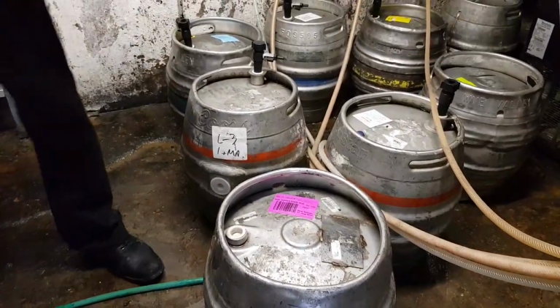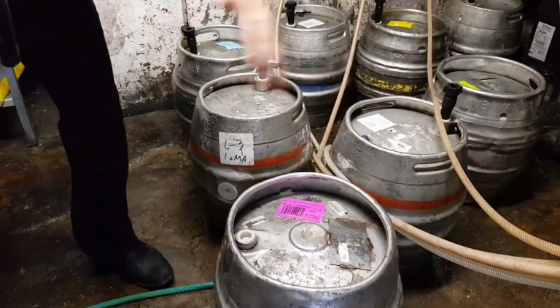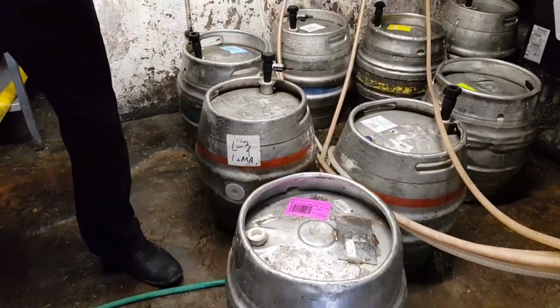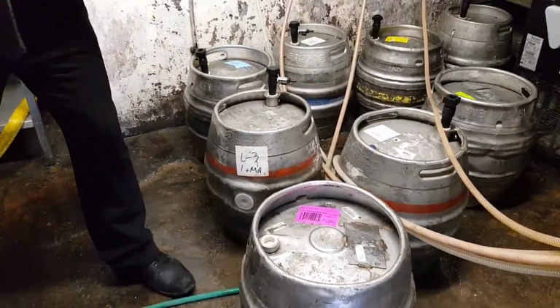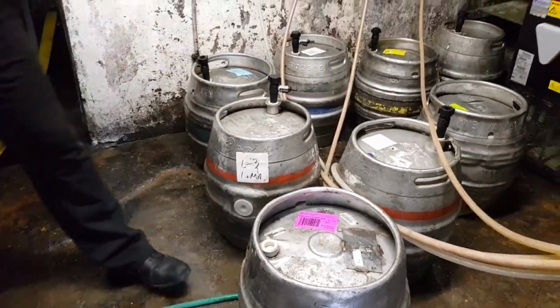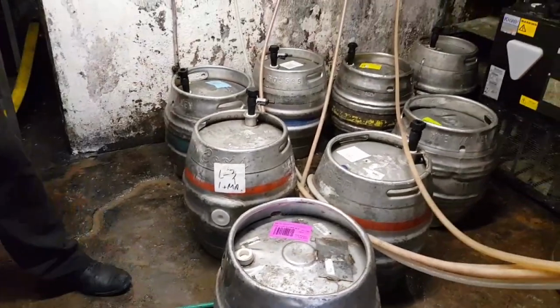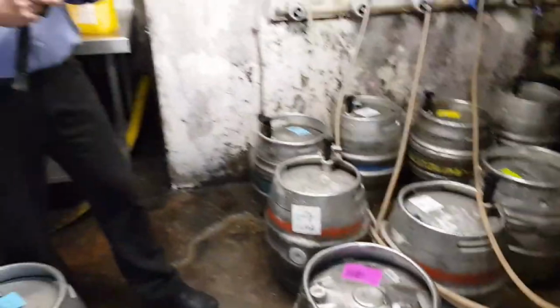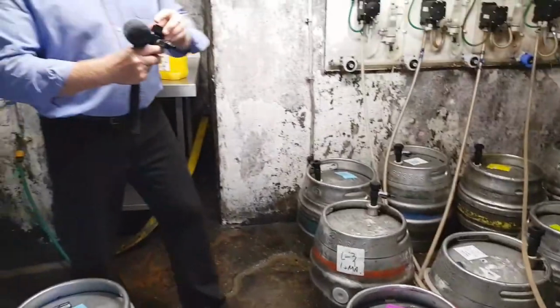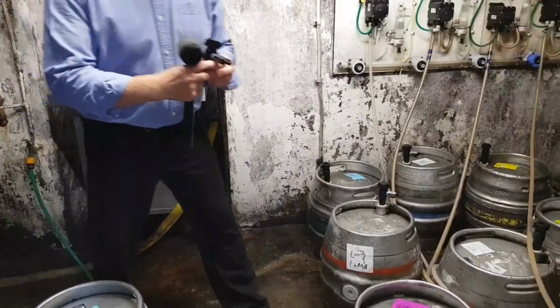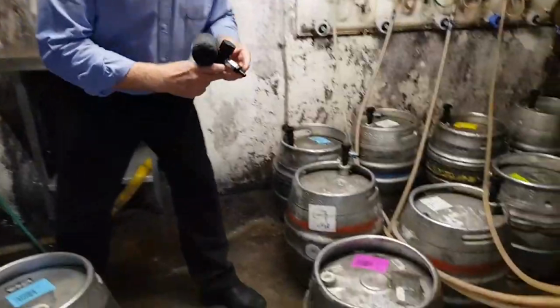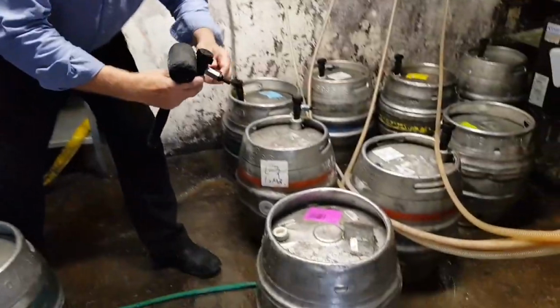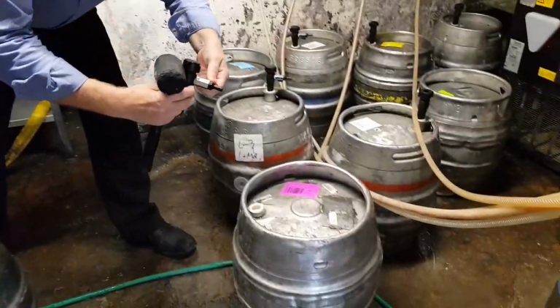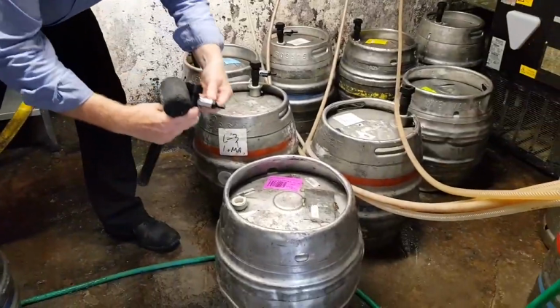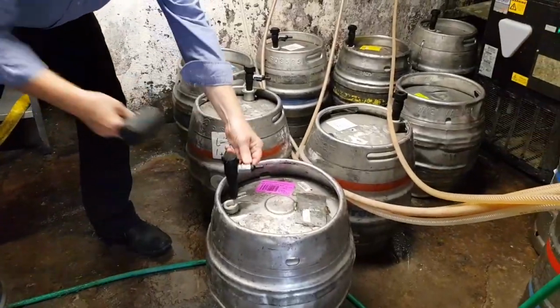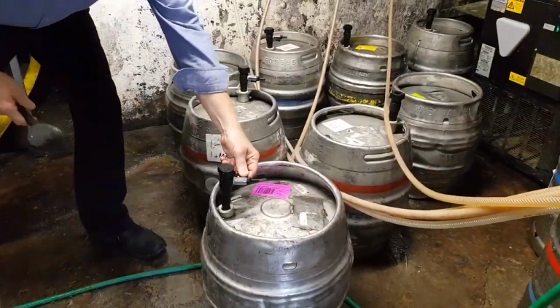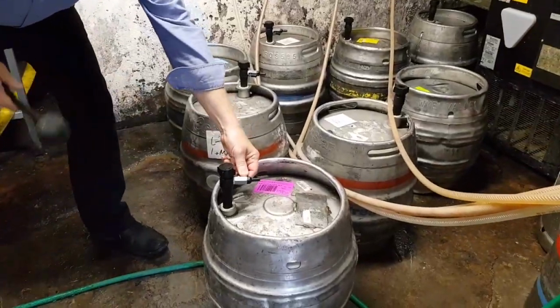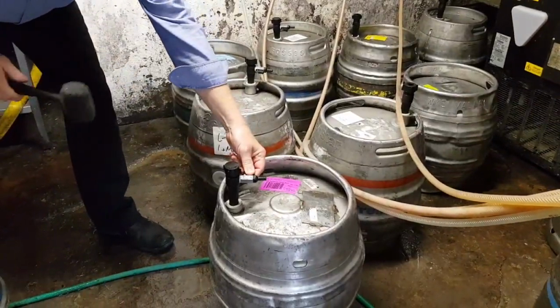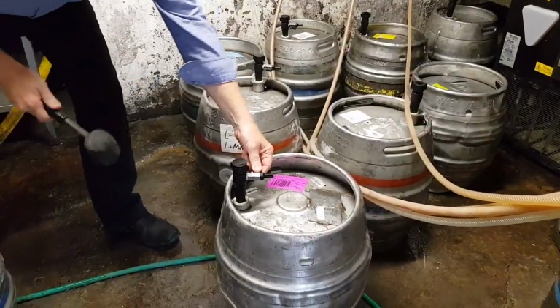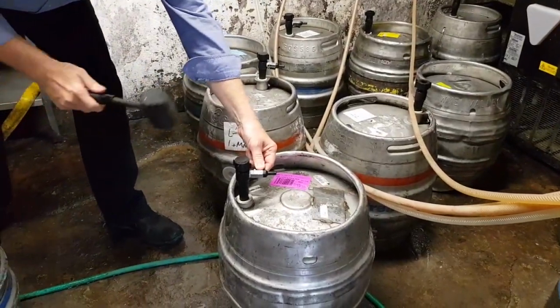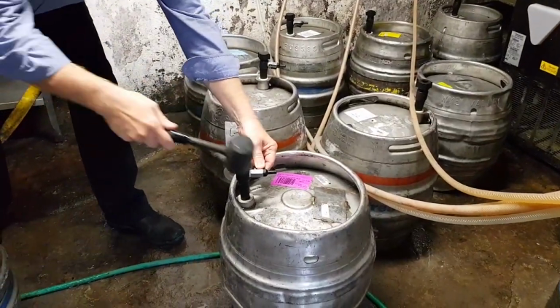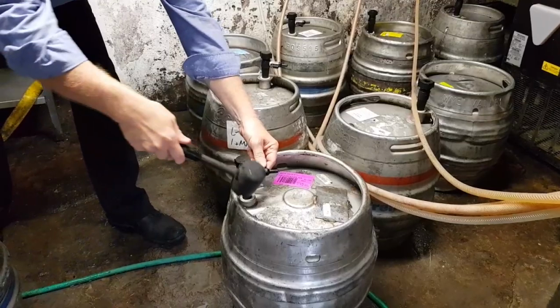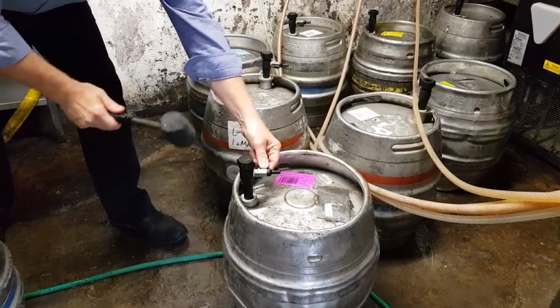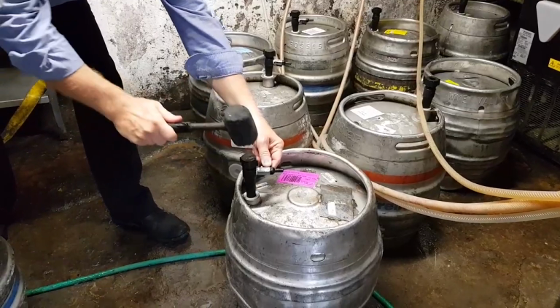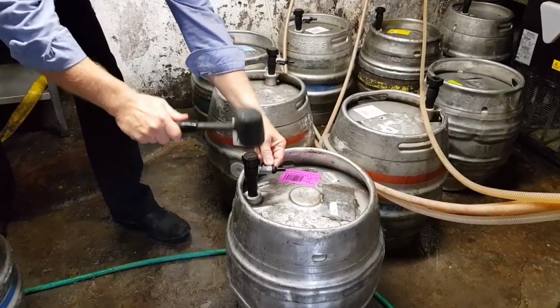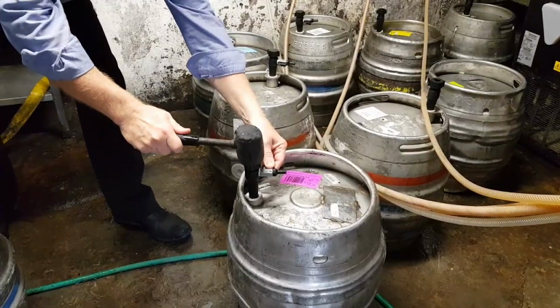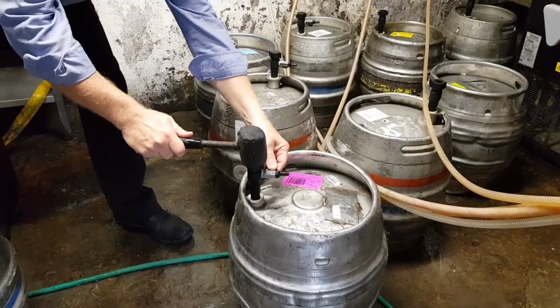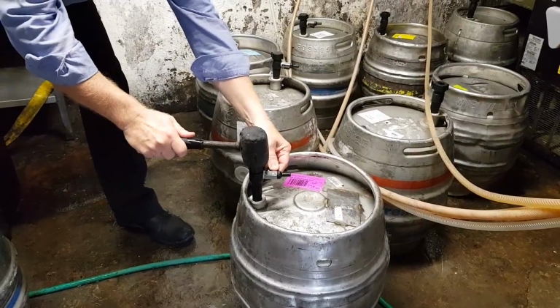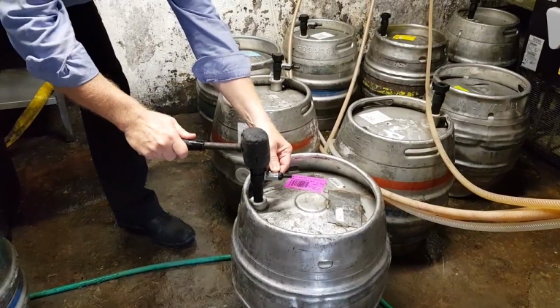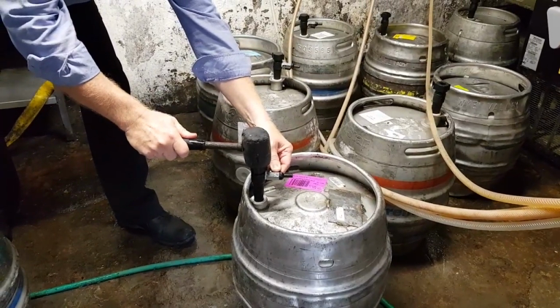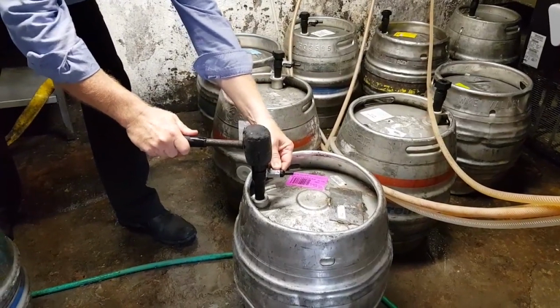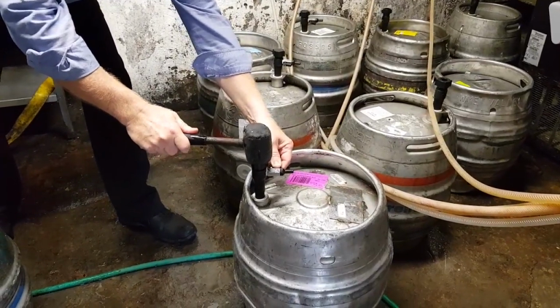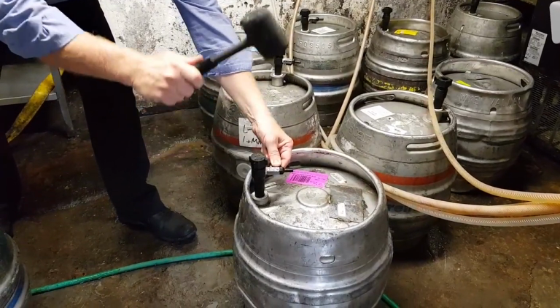So there might be a bit of an explosion. I've got to do this at a distance, okay? The tap goes on the top there and that's where the hole goes. And then we'll give it a nice little whack on the top here and we'll see what happens.